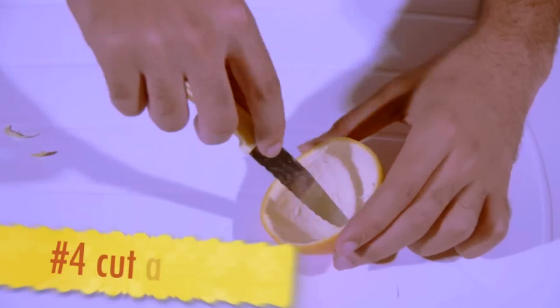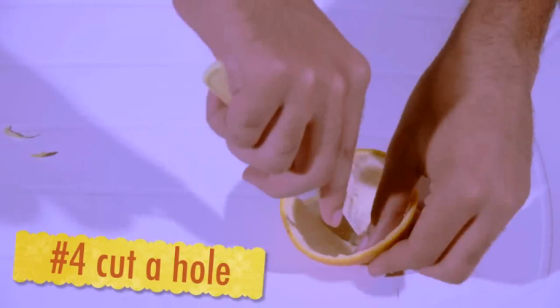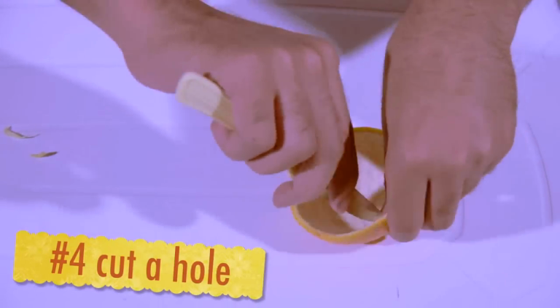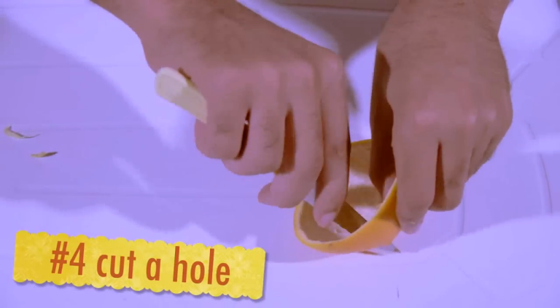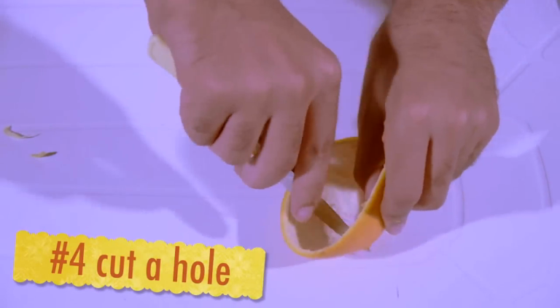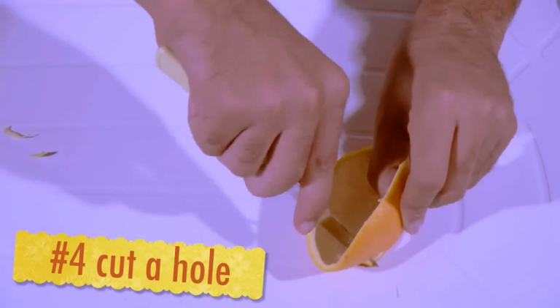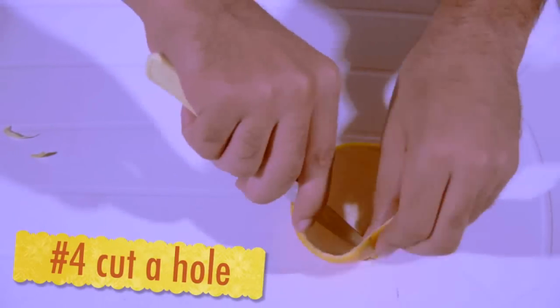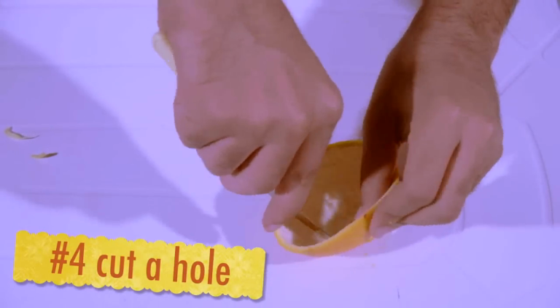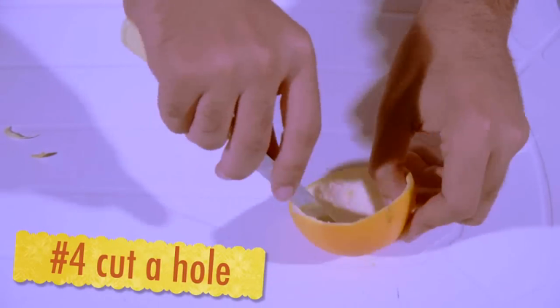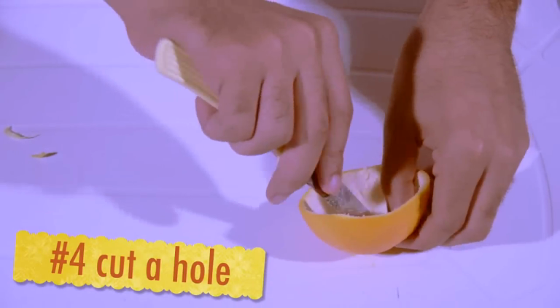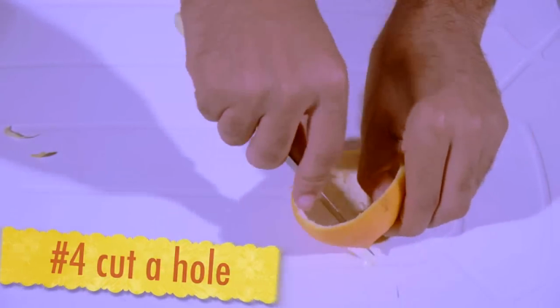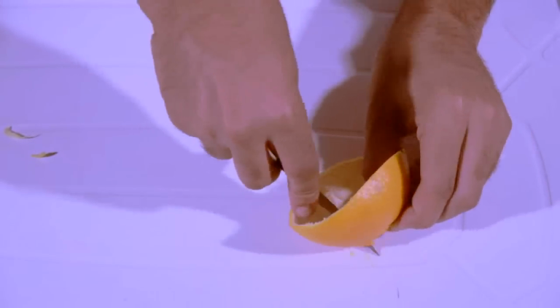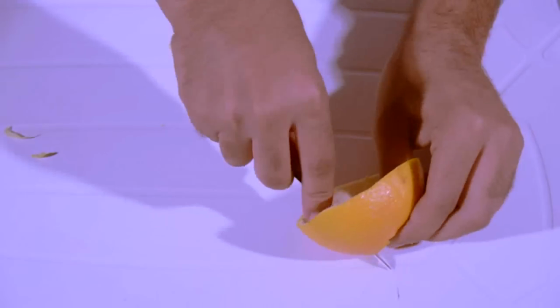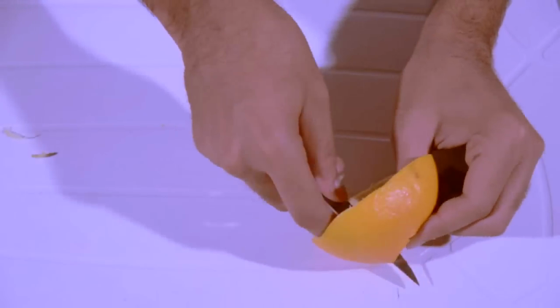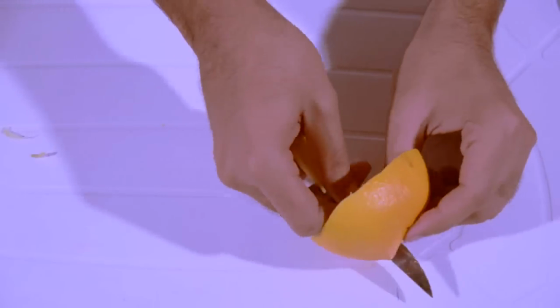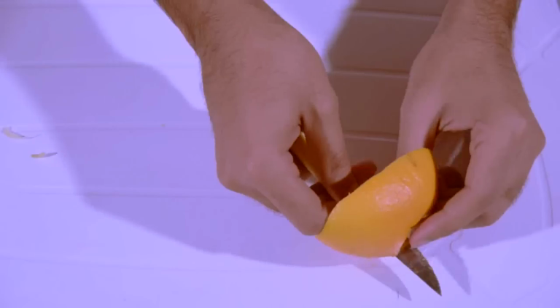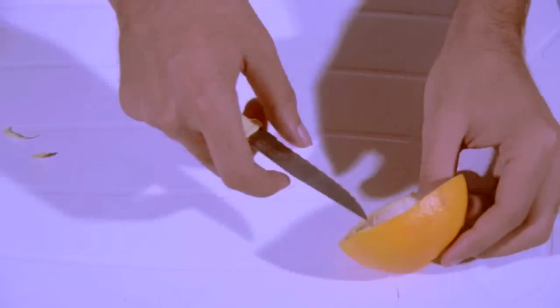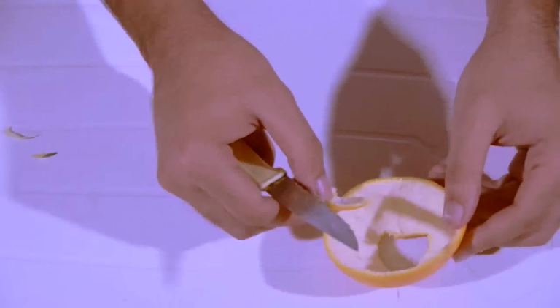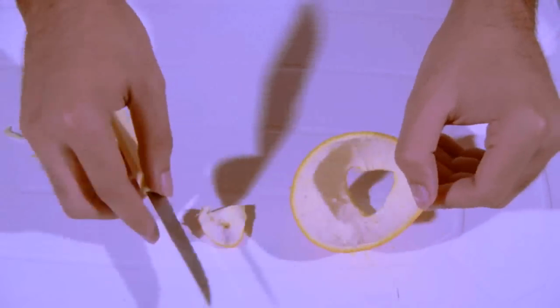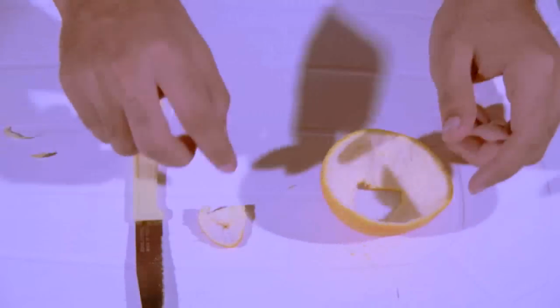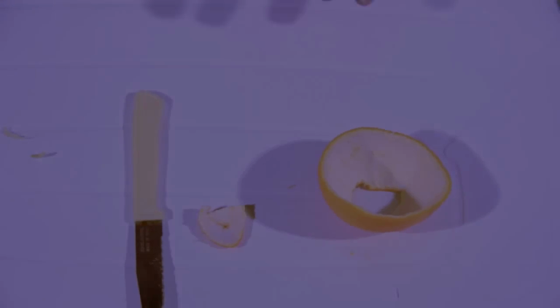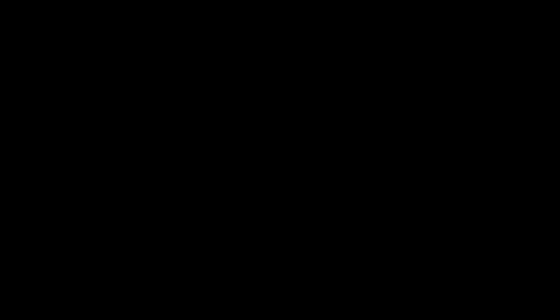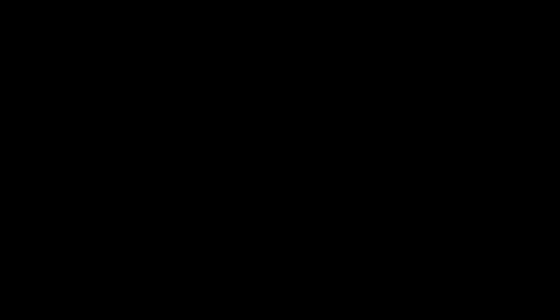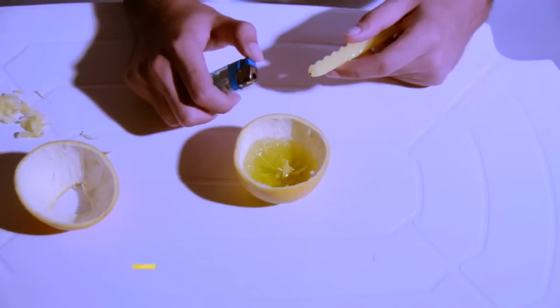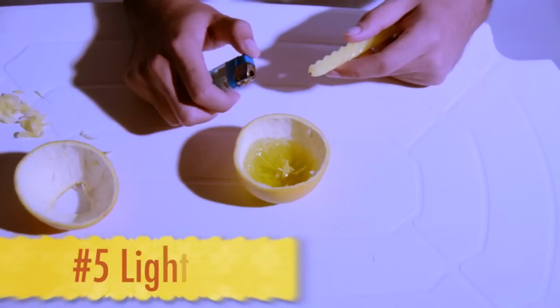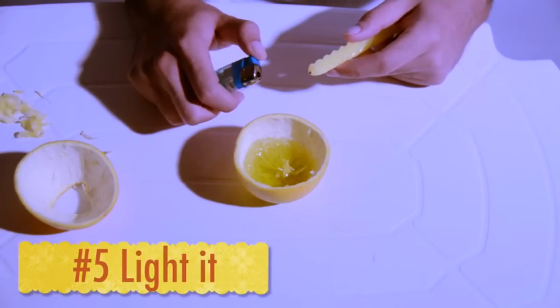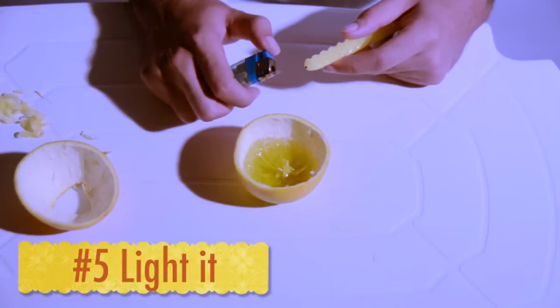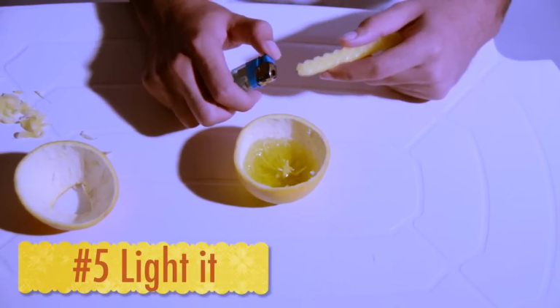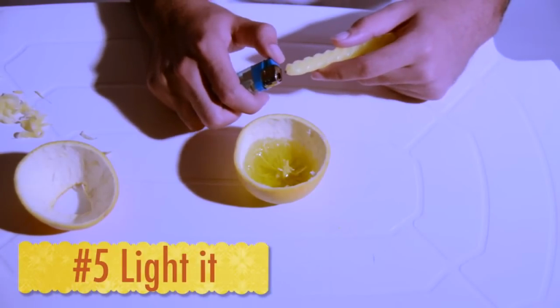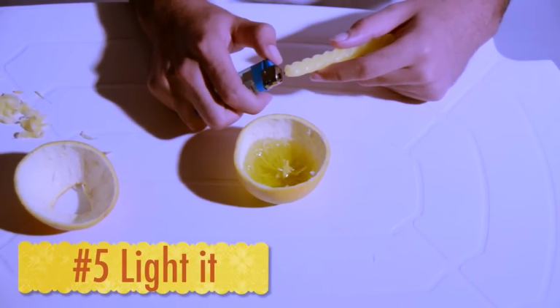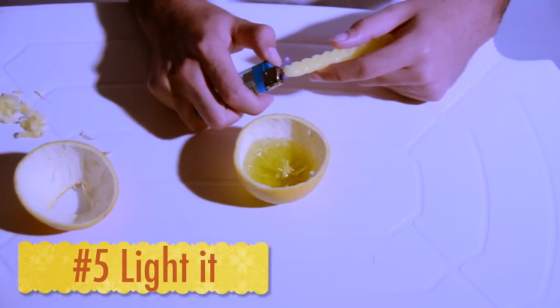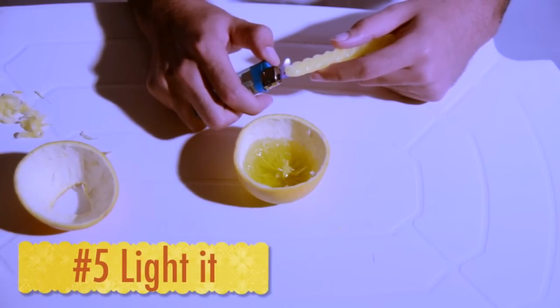Using the knife, cut a hole in the other half. By using matches or a lighter, light it.